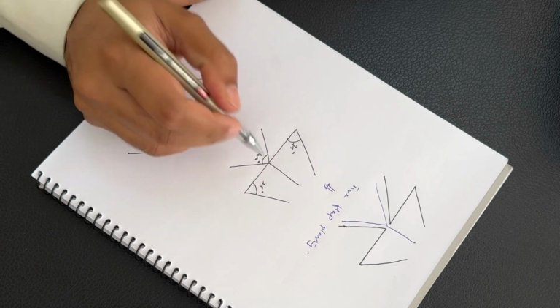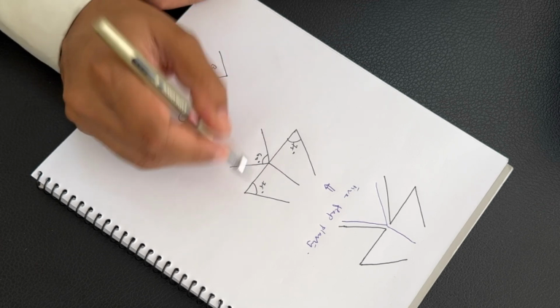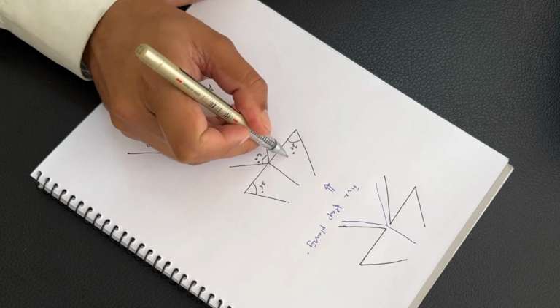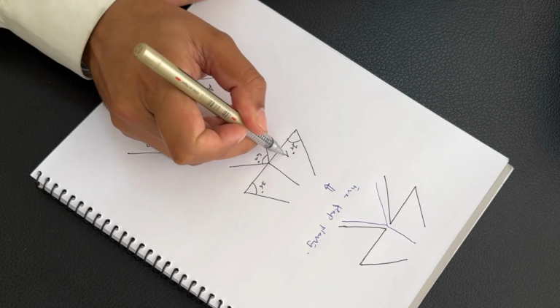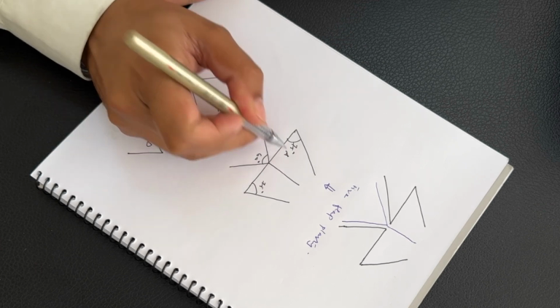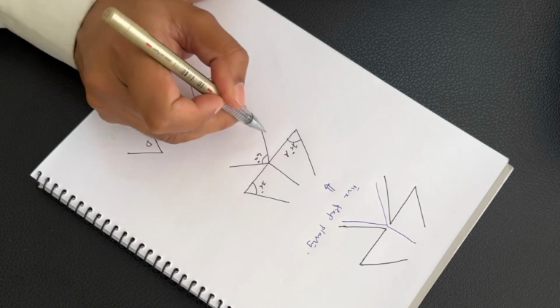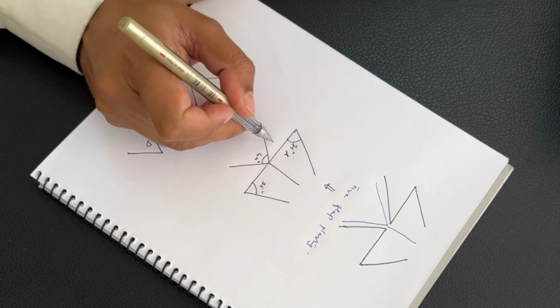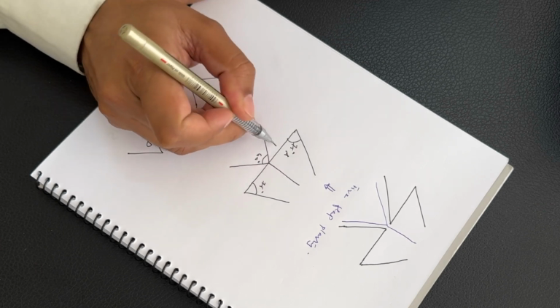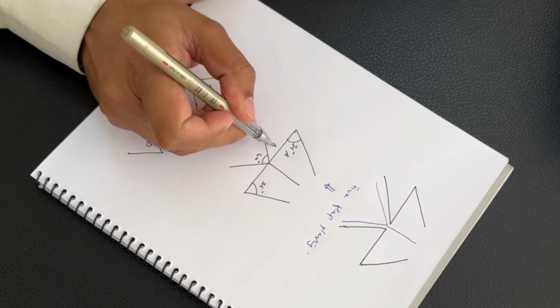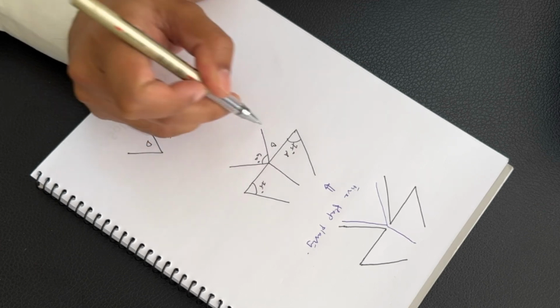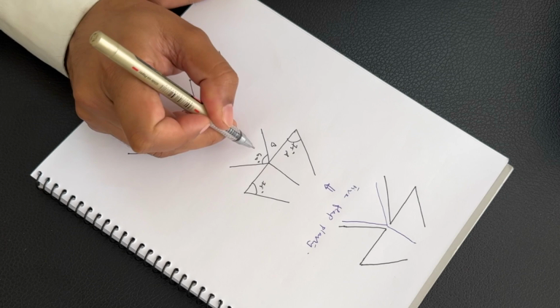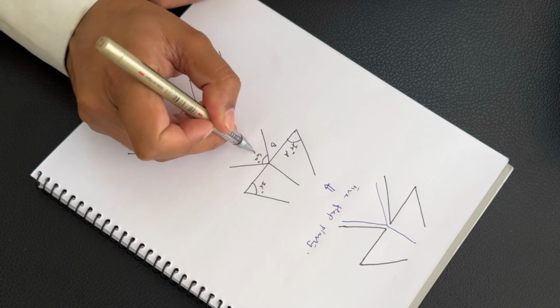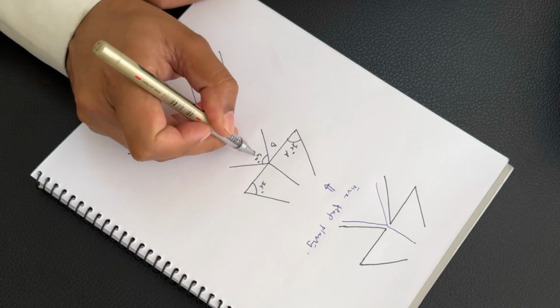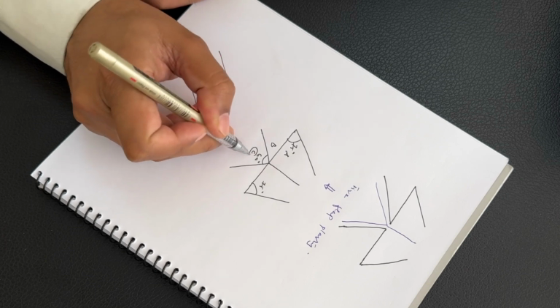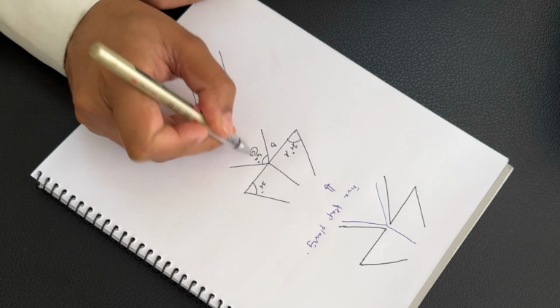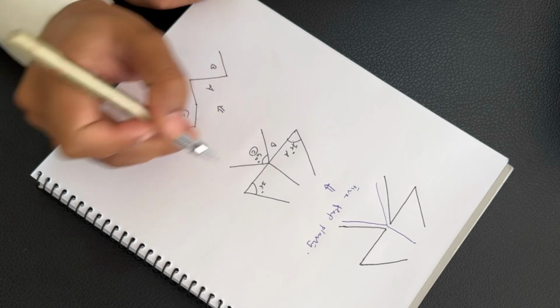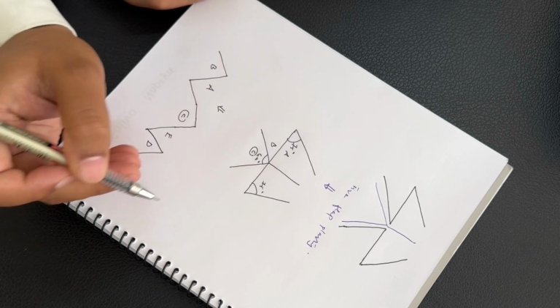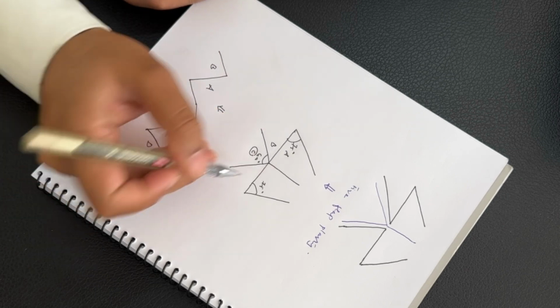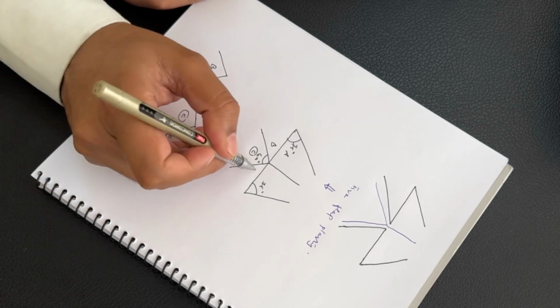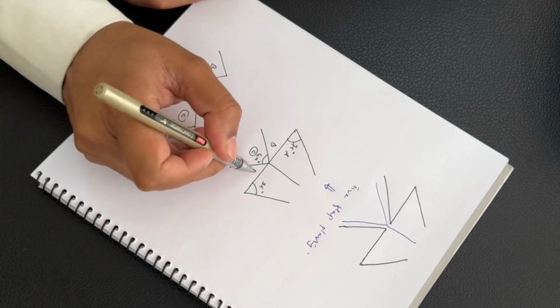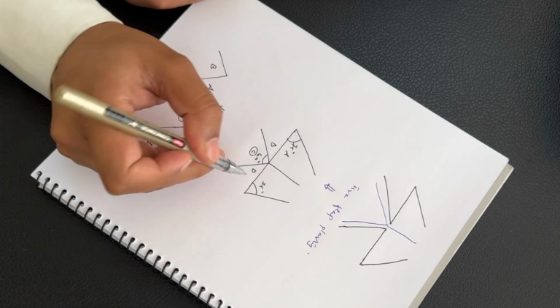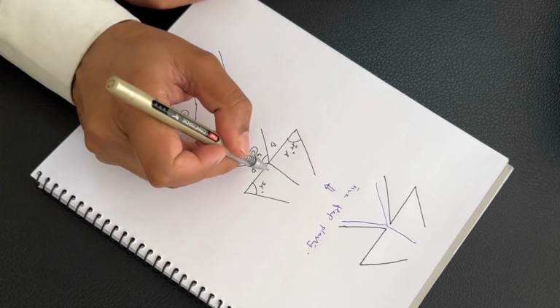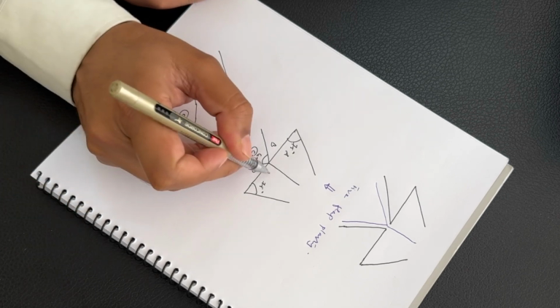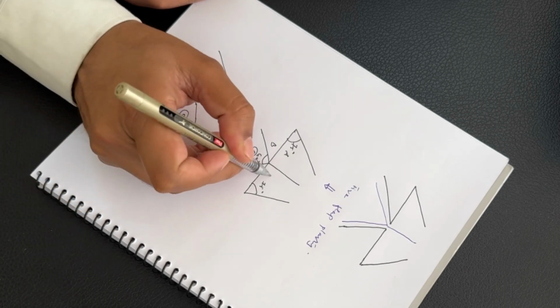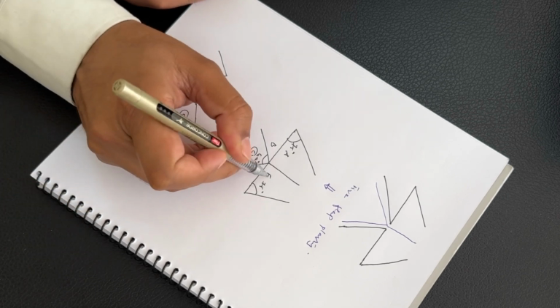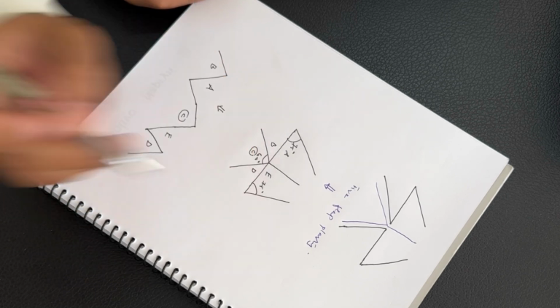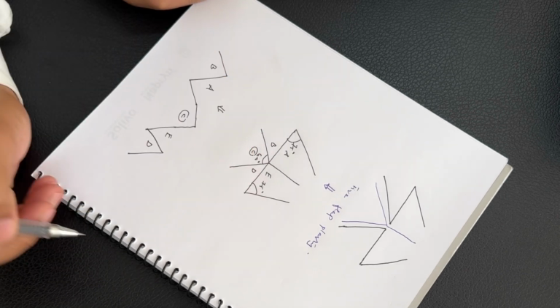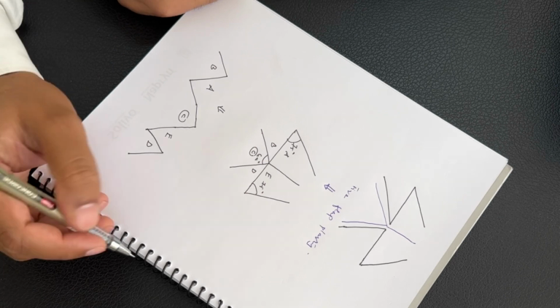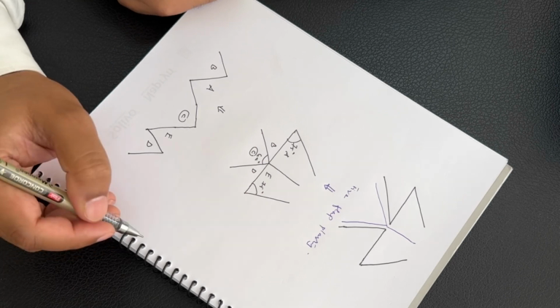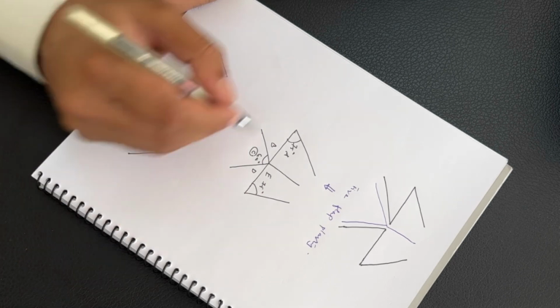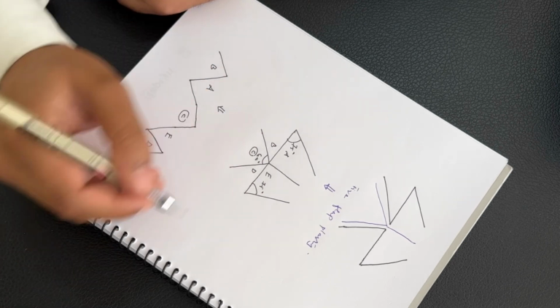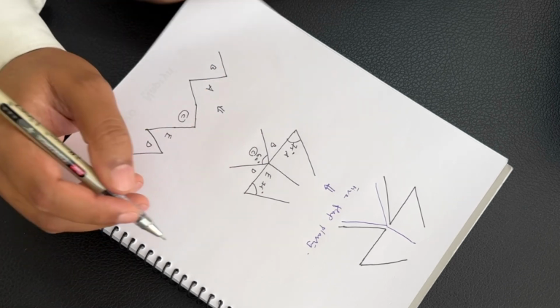The flaps are labeled as follows: this is A, this is B, this is the central flap C, this is D, and this is E — so a total of 5 flaps.